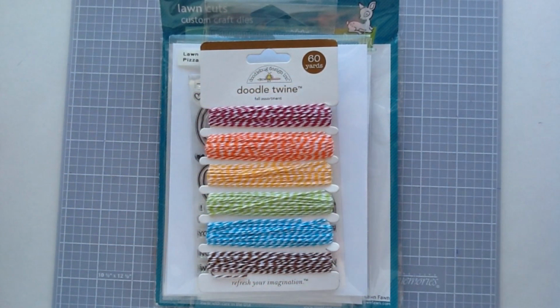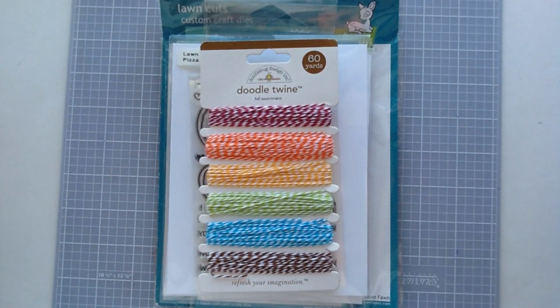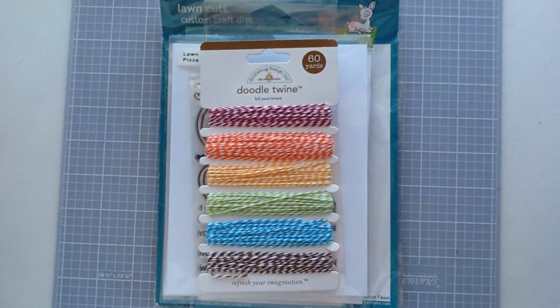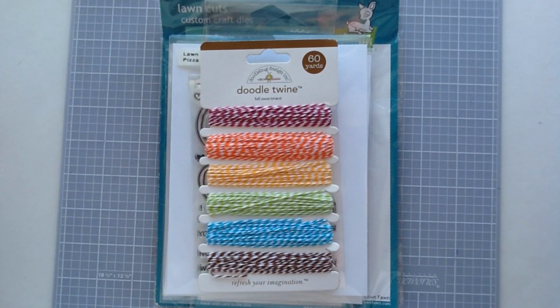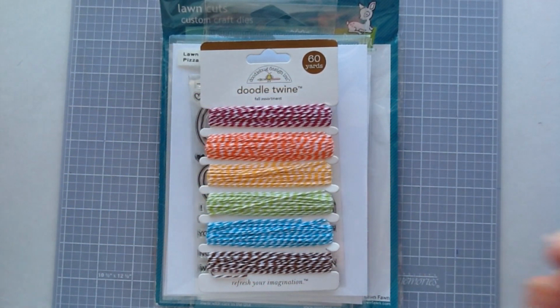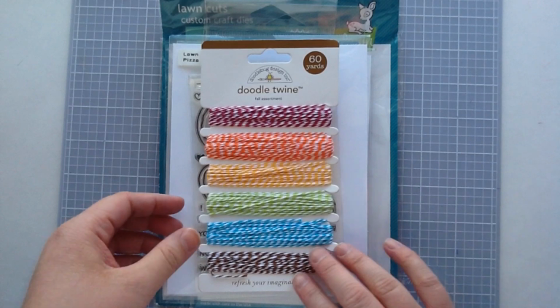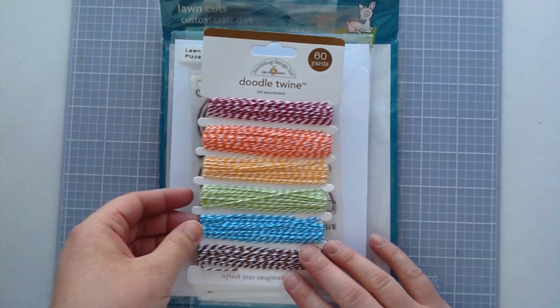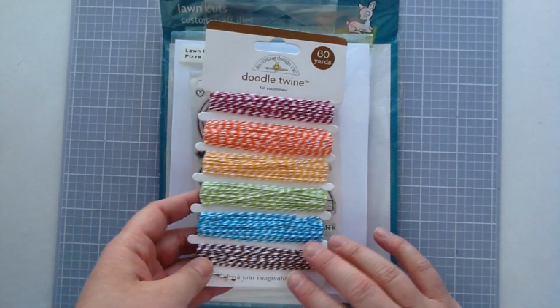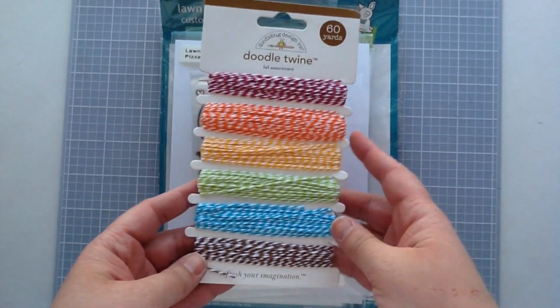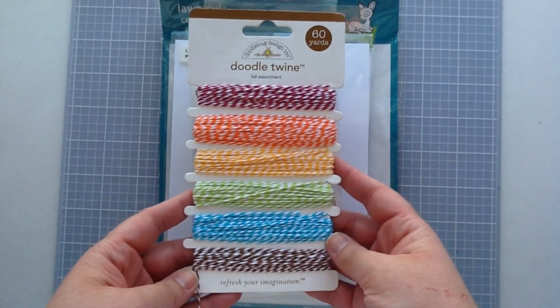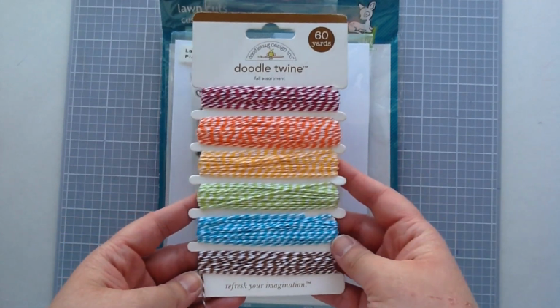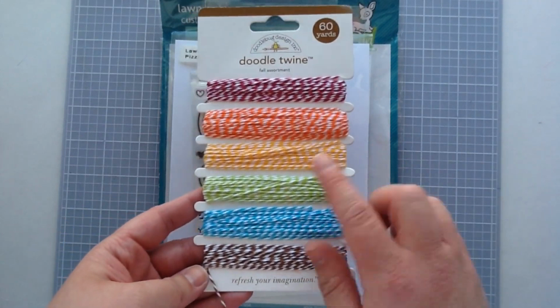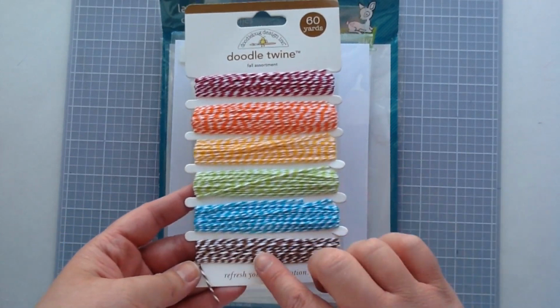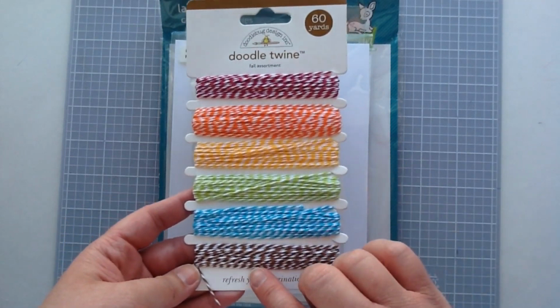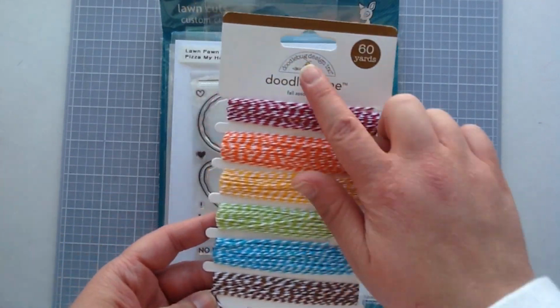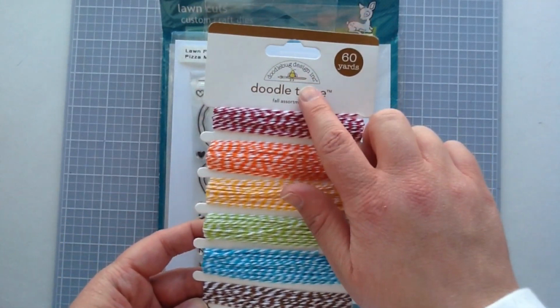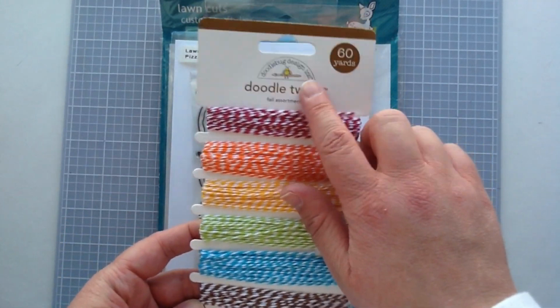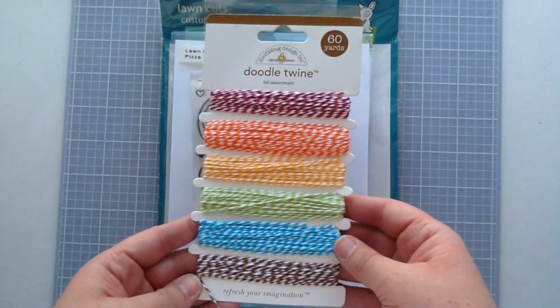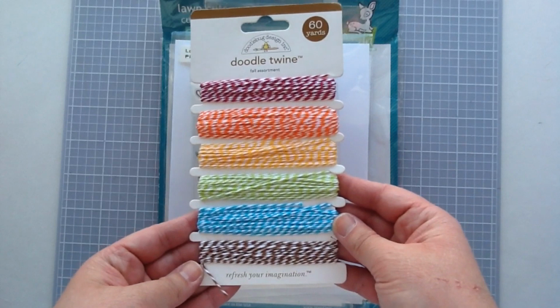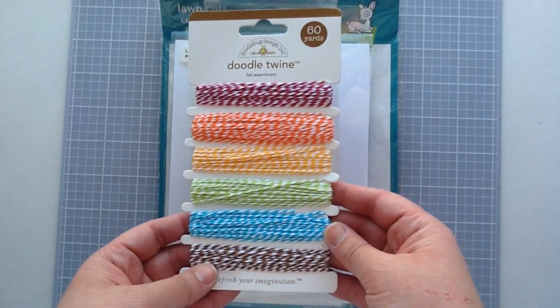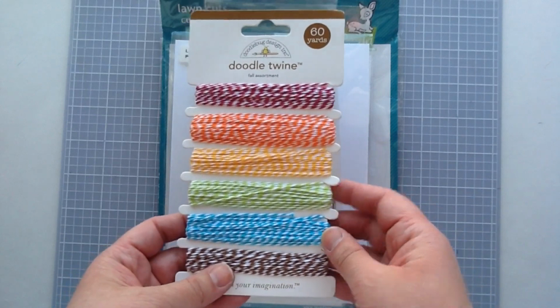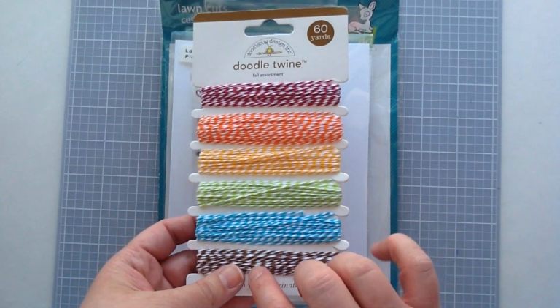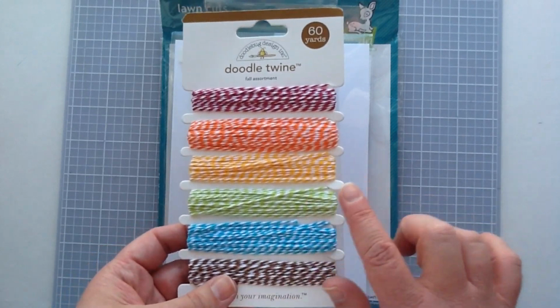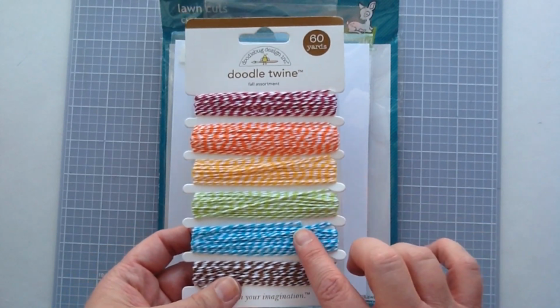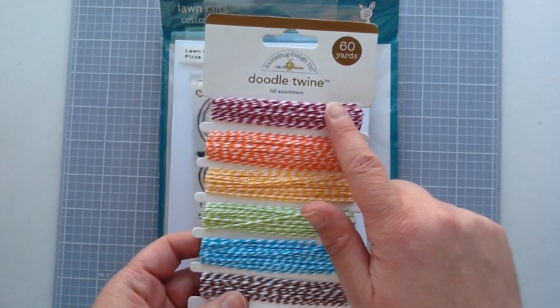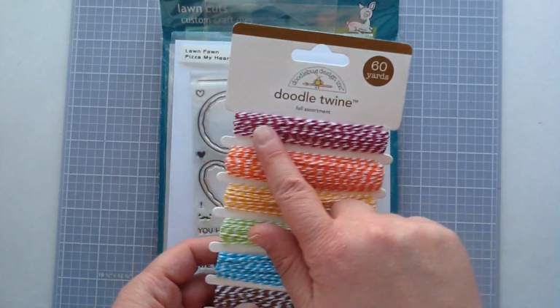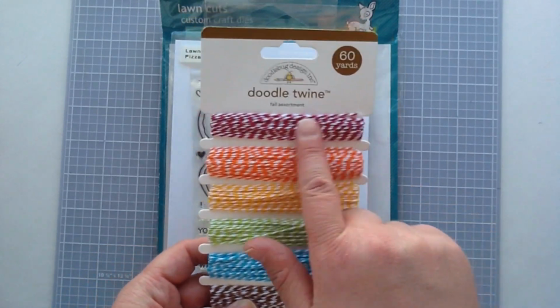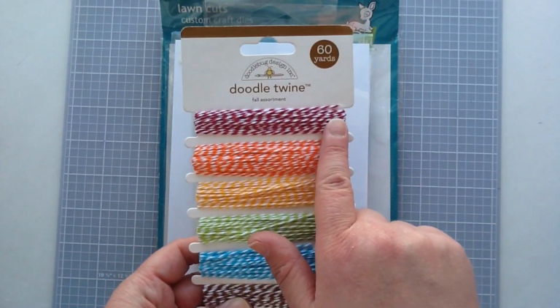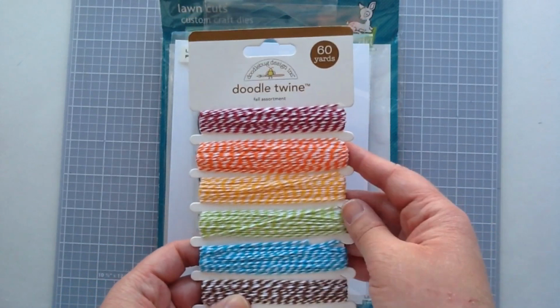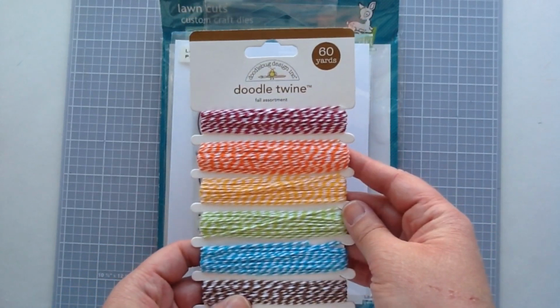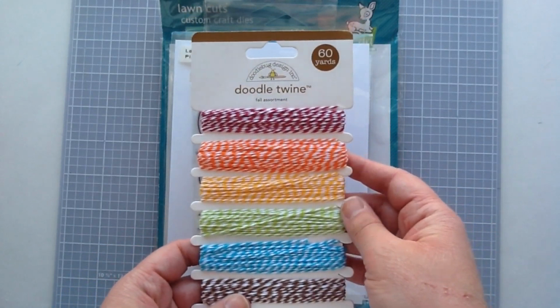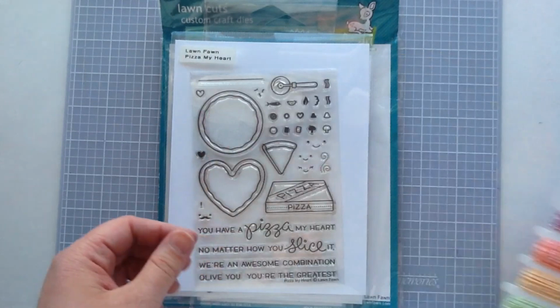So I'm going to start just by showing you the products I'll be using. This is a pack of Doodlebug twine — Jamie has a whole bunch of different selections of these over in the shop — and I'm going to be using the red color on this one. It's like a nice burgundy red color.